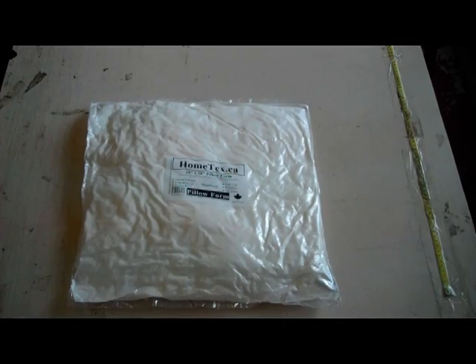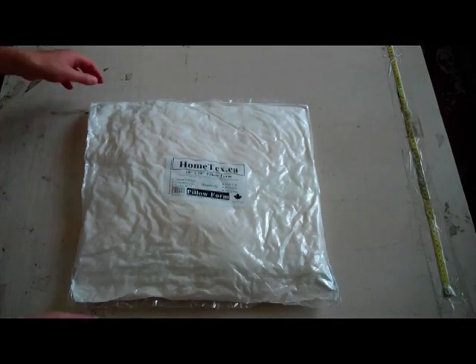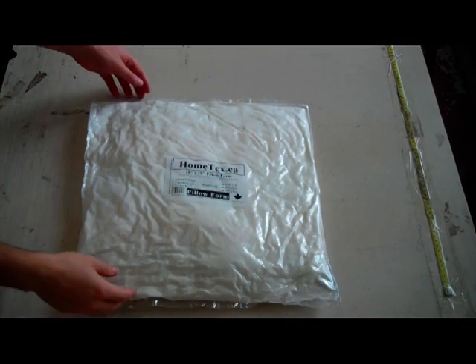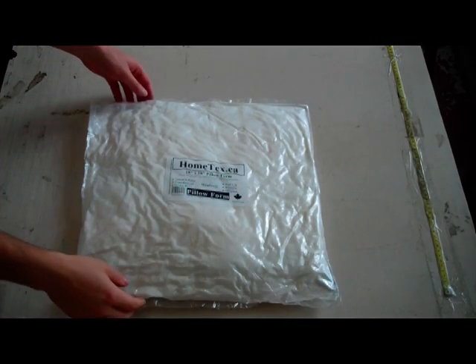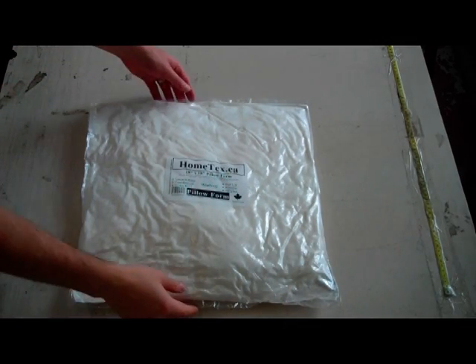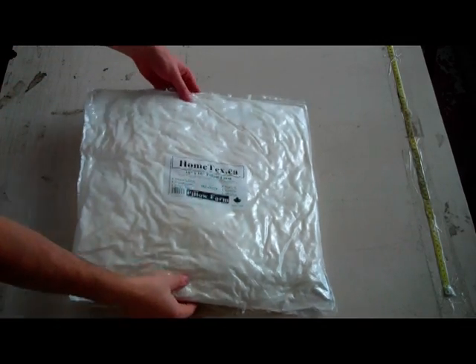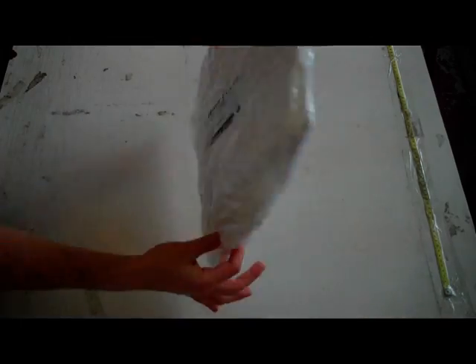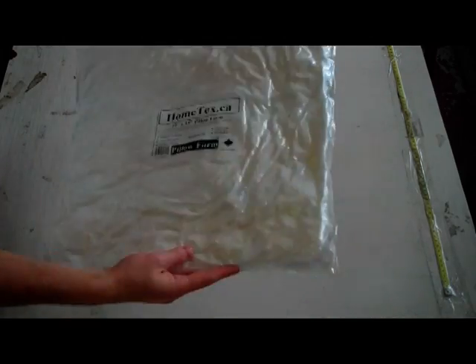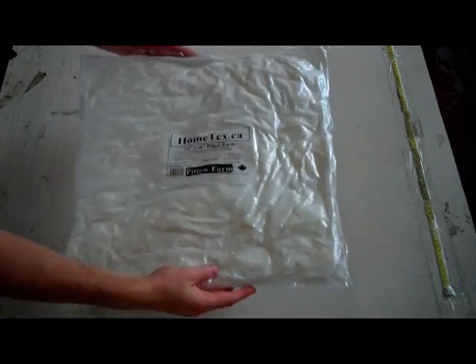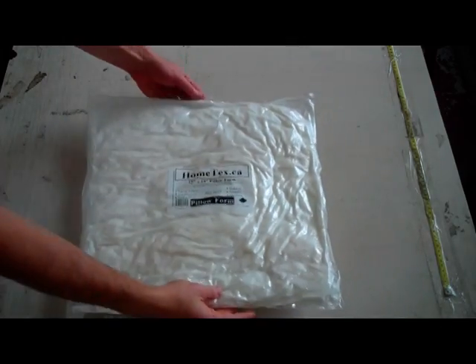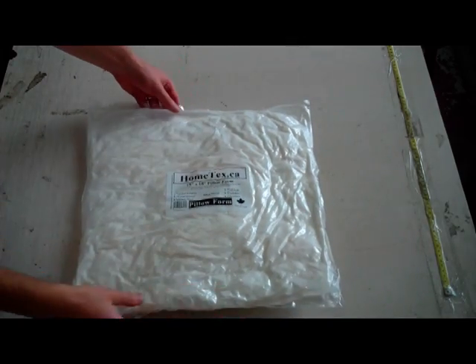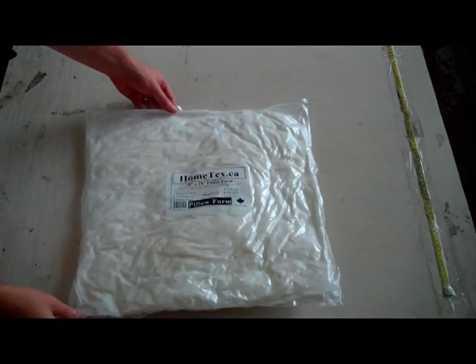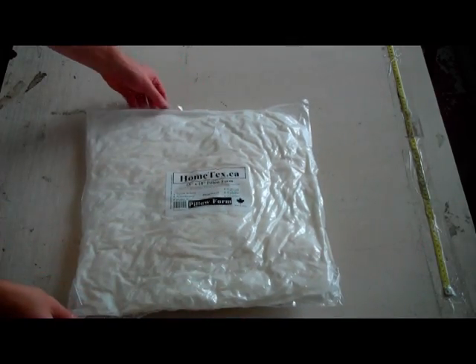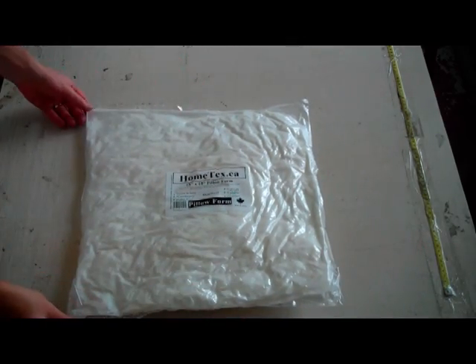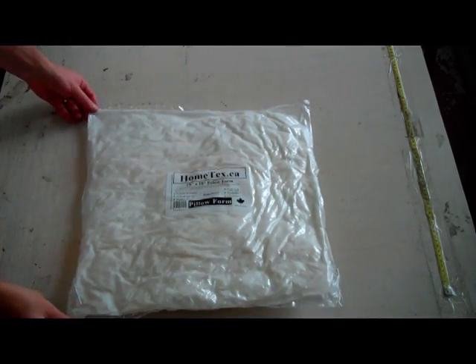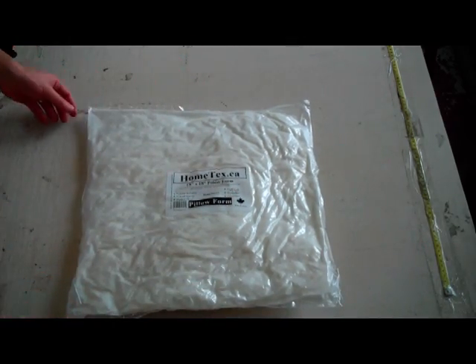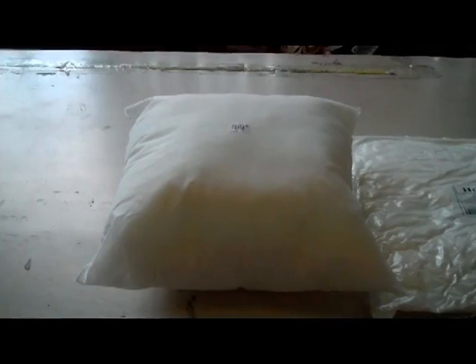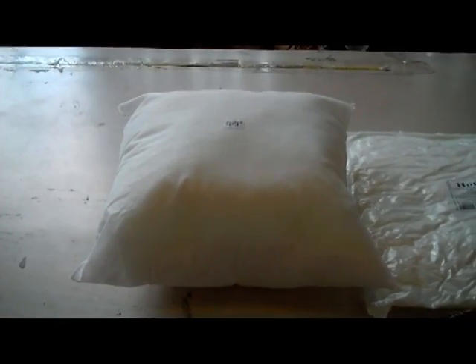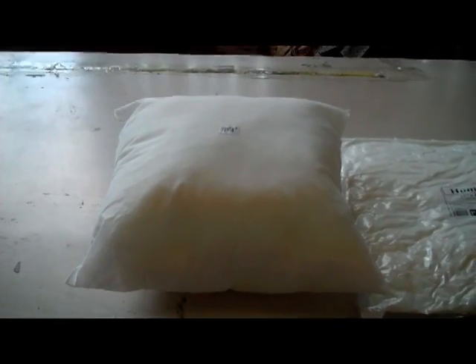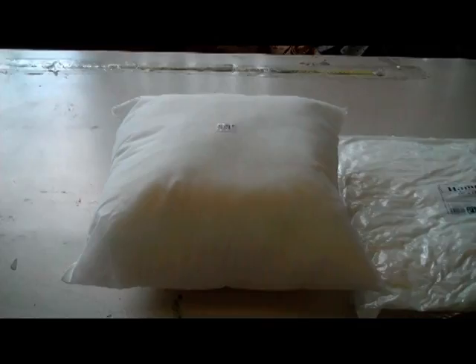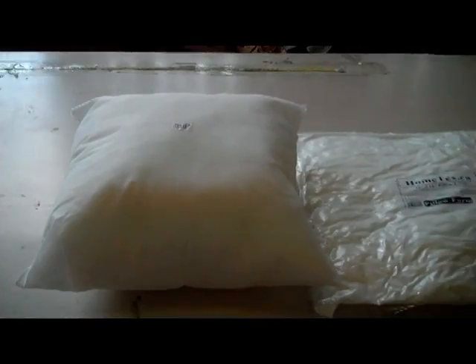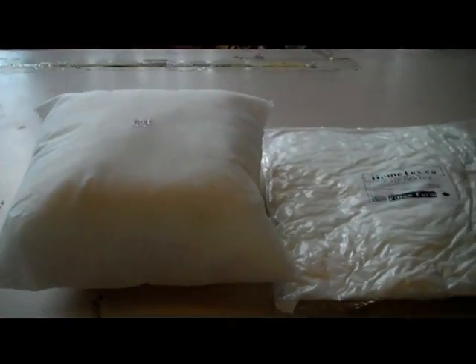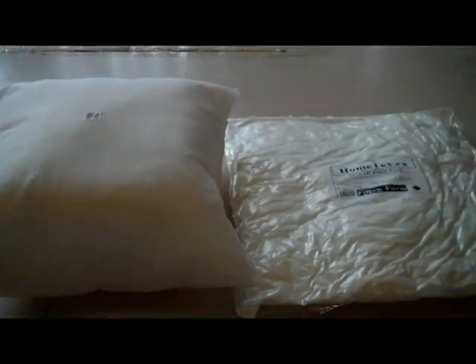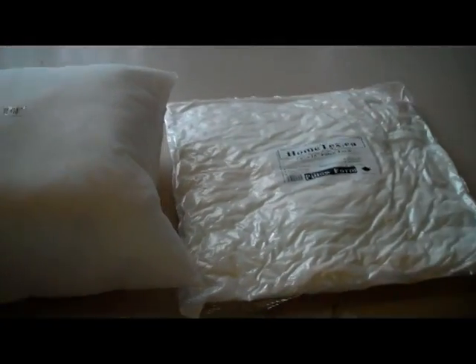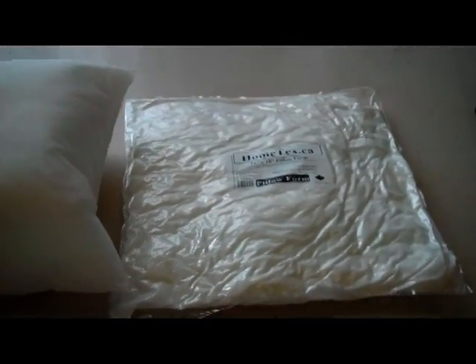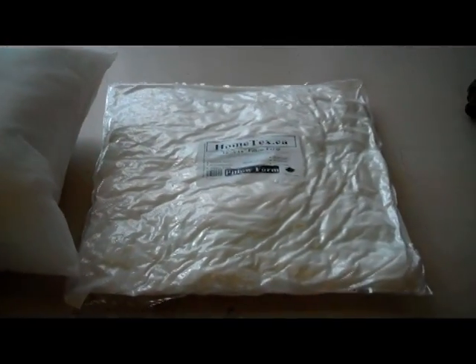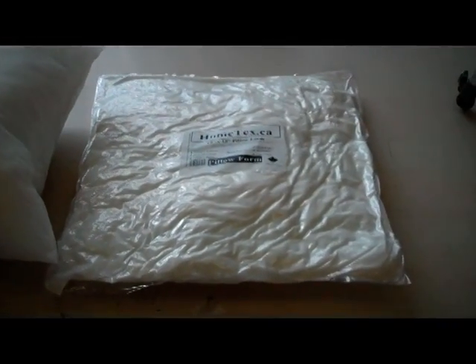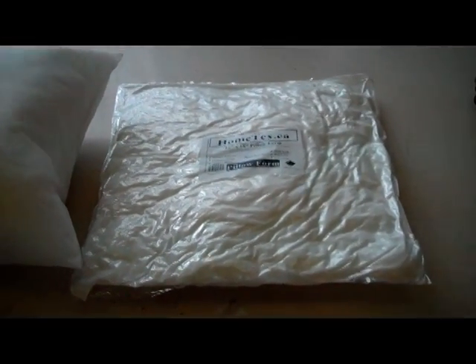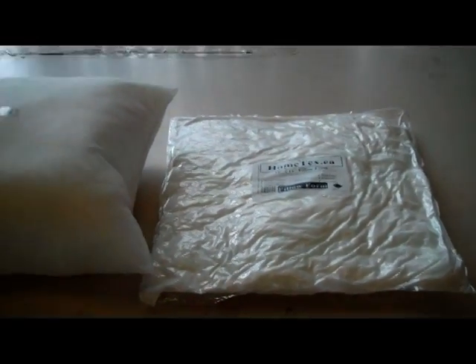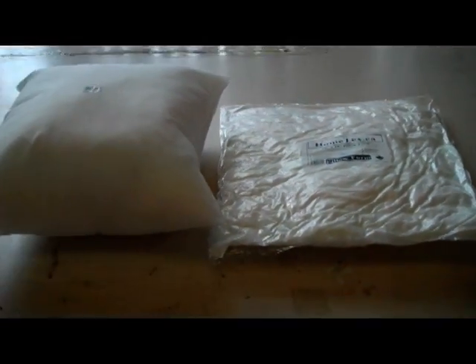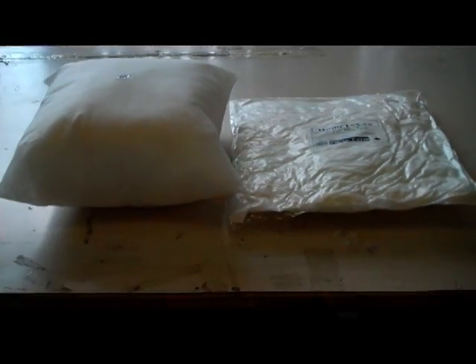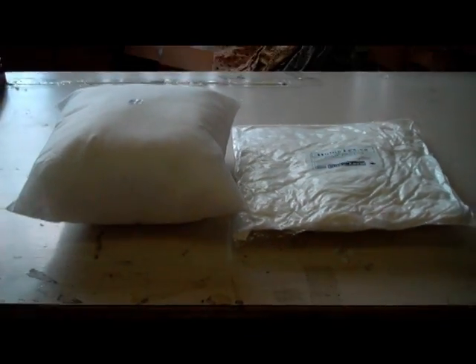We flat pack compress our pillow forms to save you on shipping costs. This is a side-by-side comparison to demonstrate the volume saved by compressing your pillows.